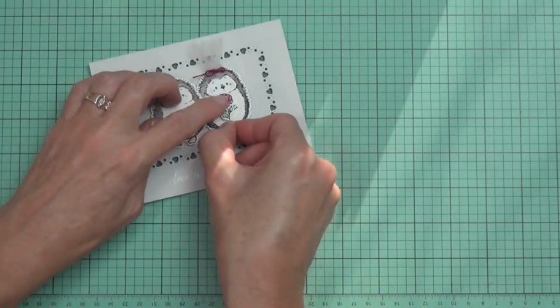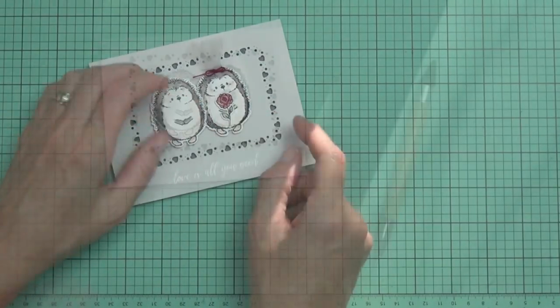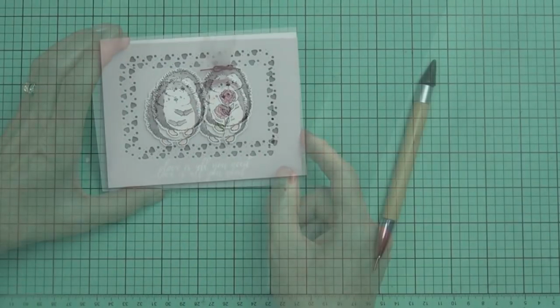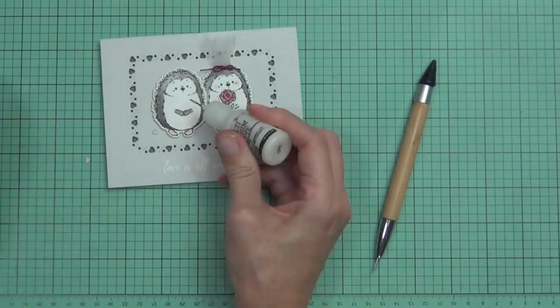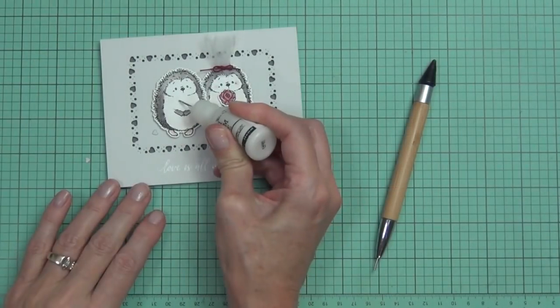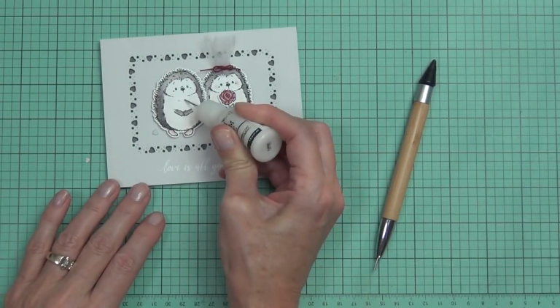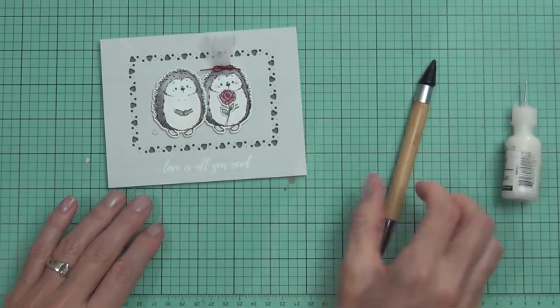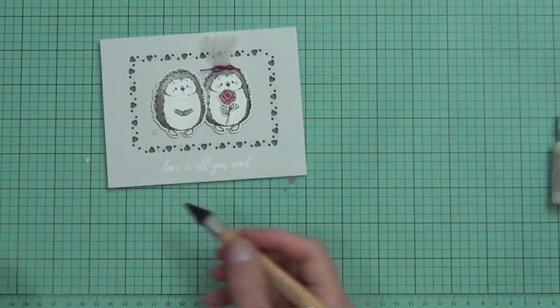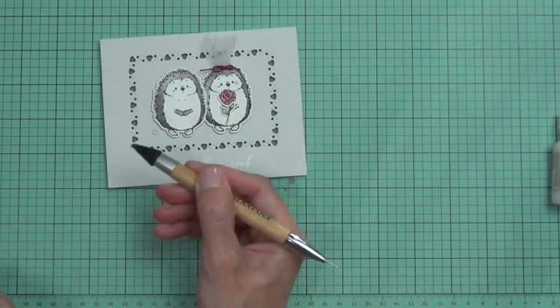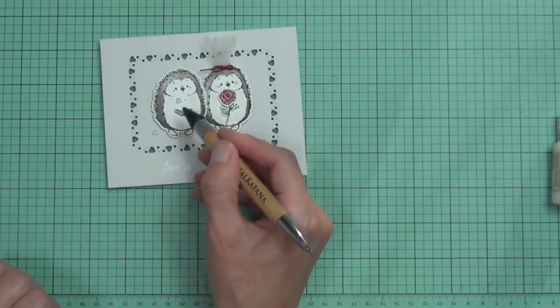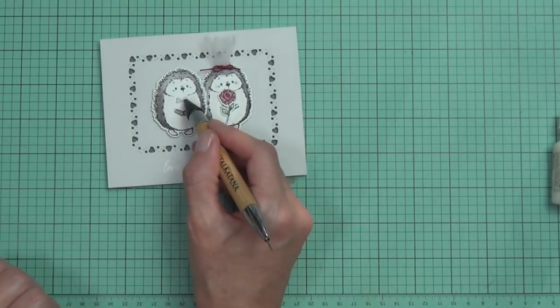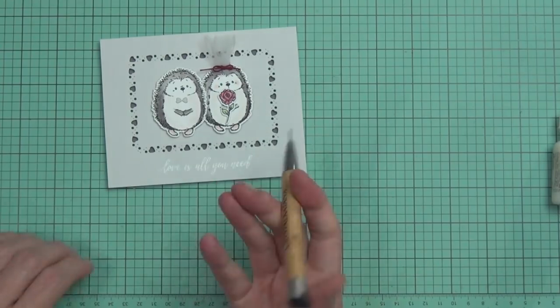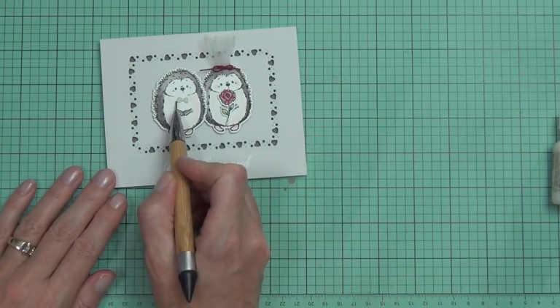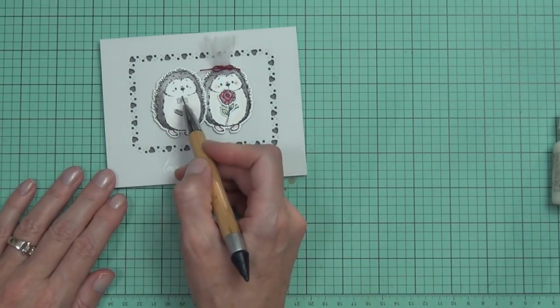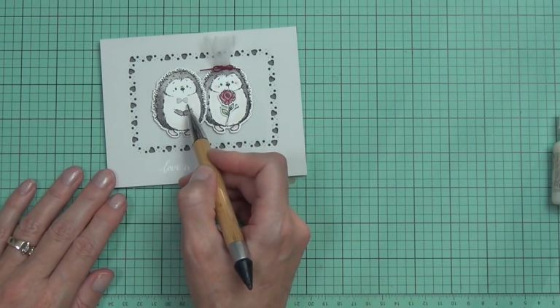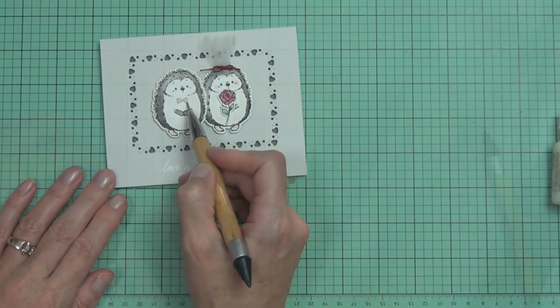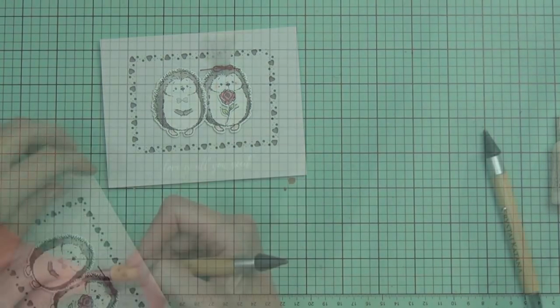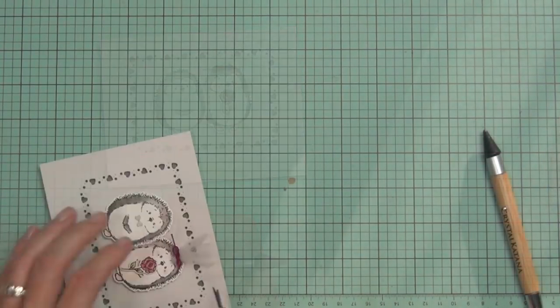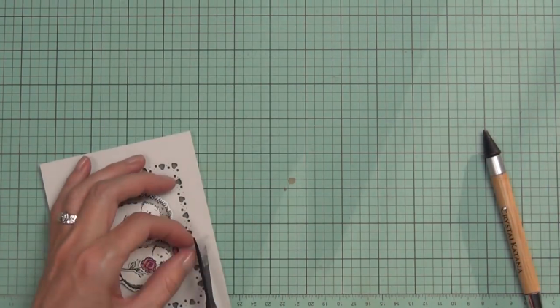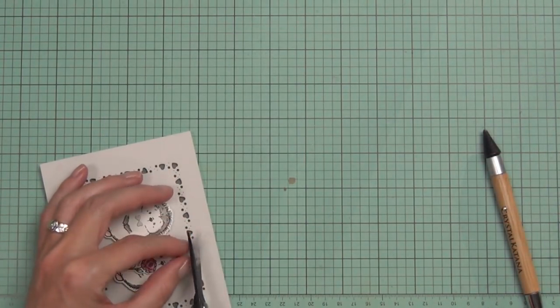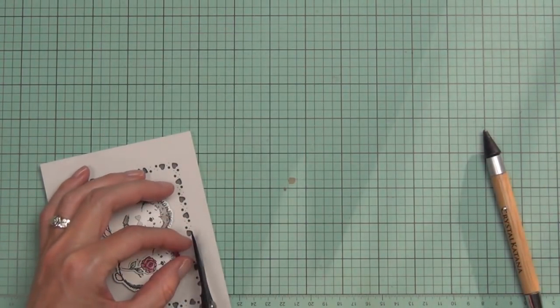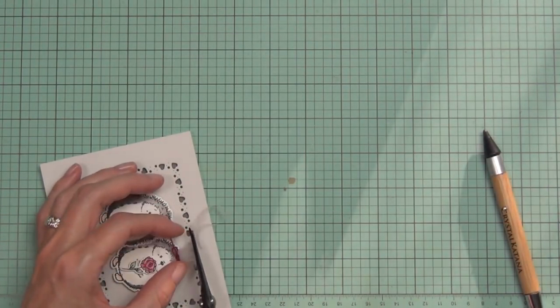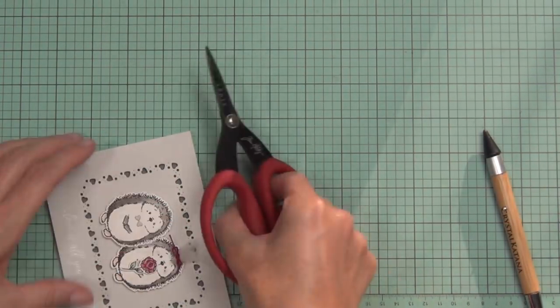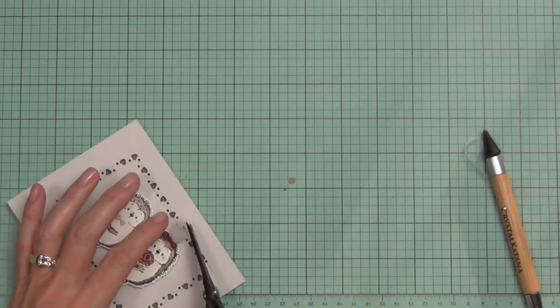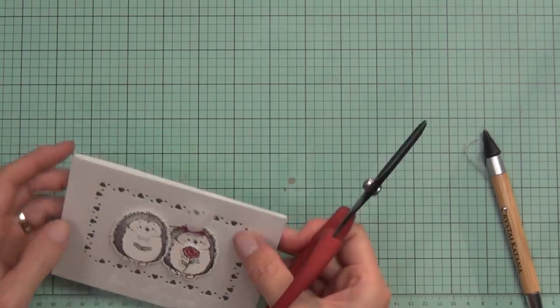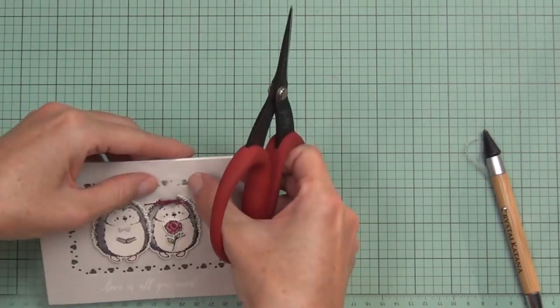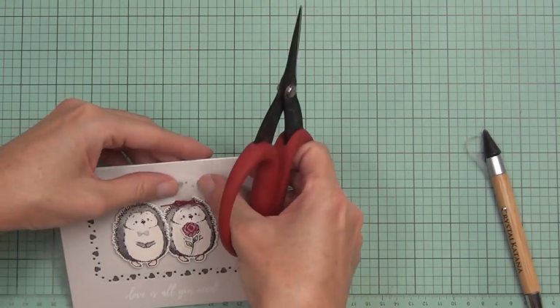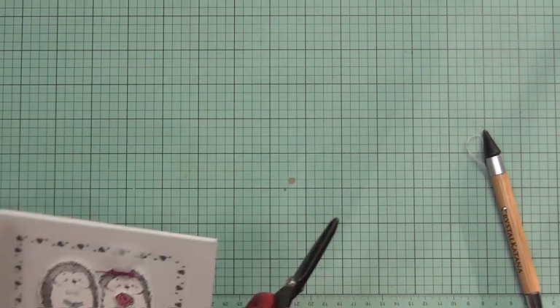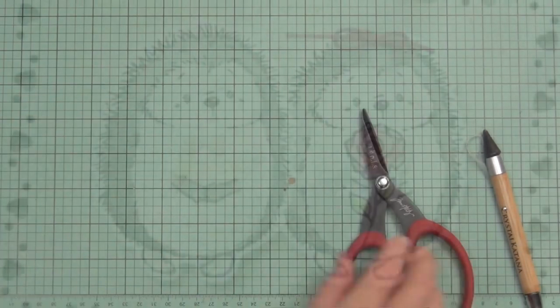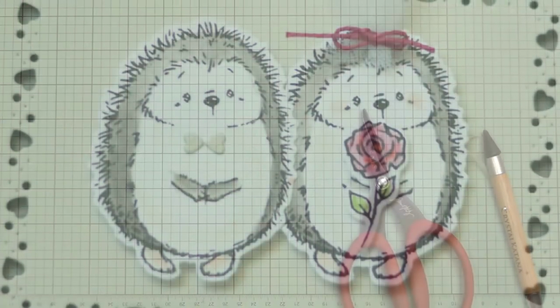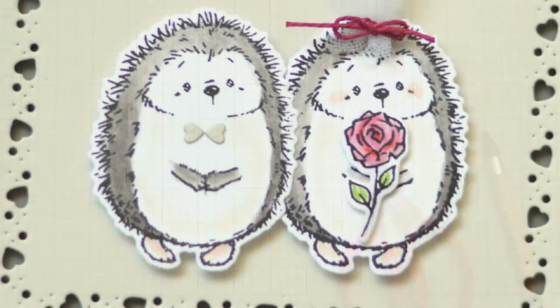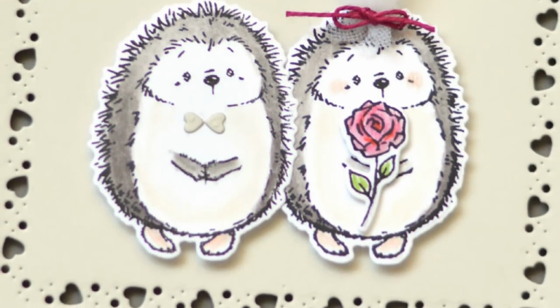I added the rose separately, and to give him a bow tie I used two of the little hearts from the die cut border. I trimmed off the tulle because I wasn't happy — it was too long.